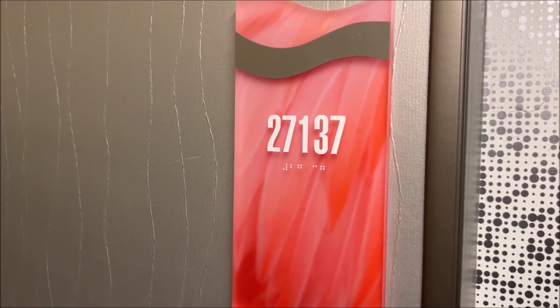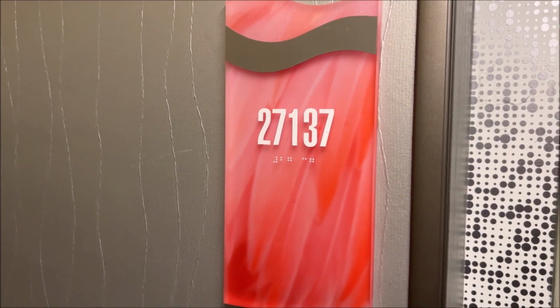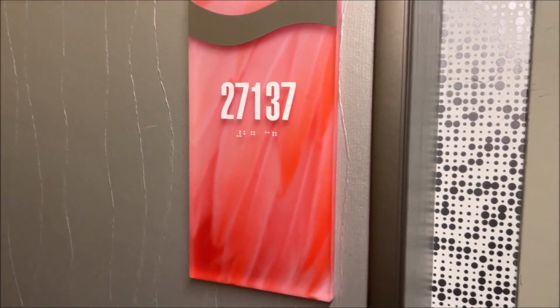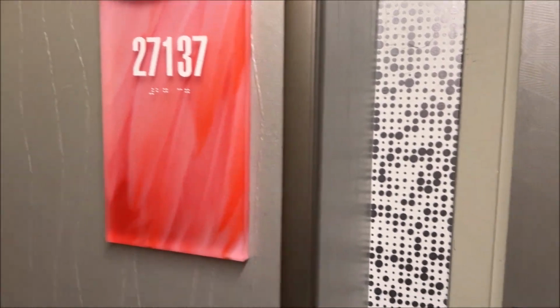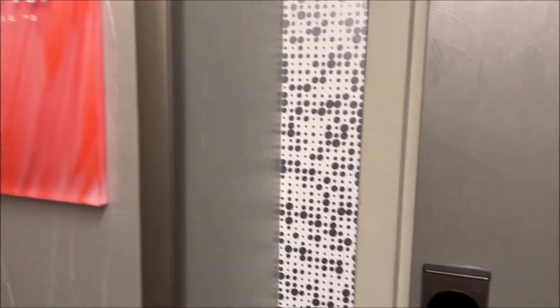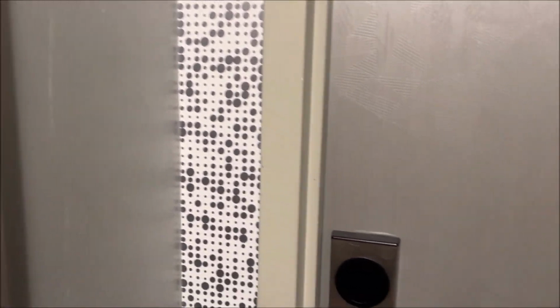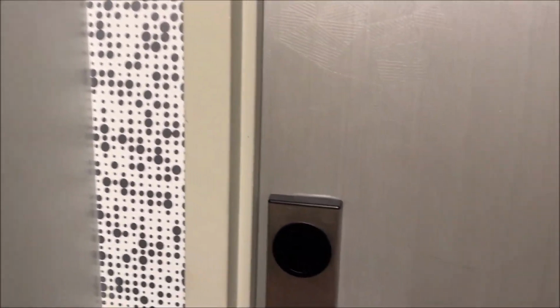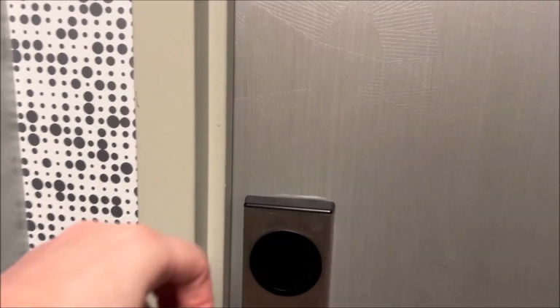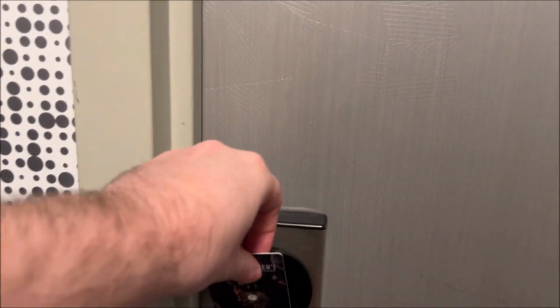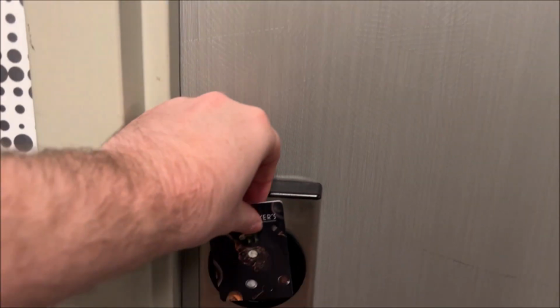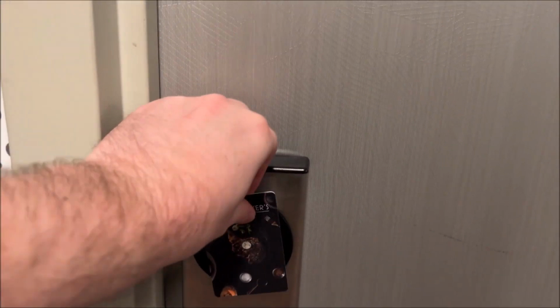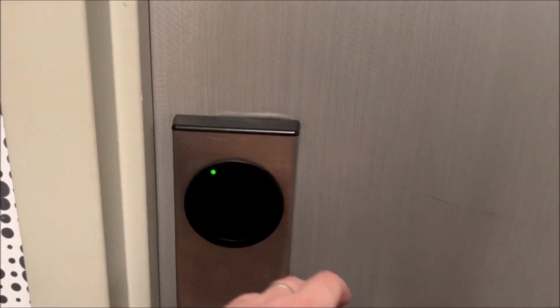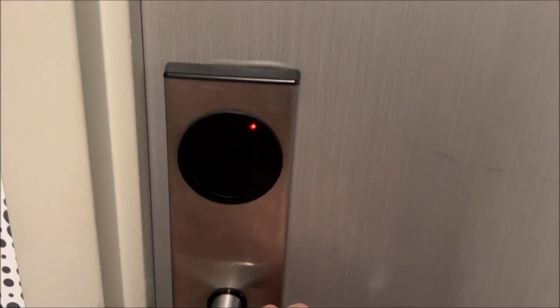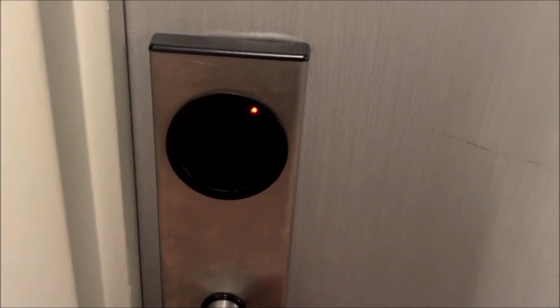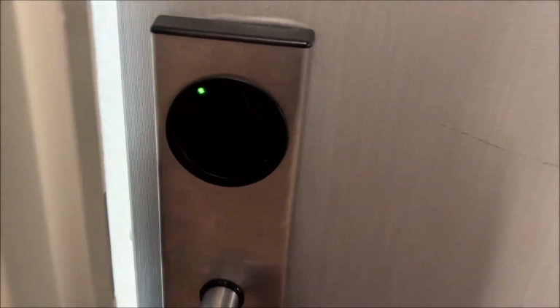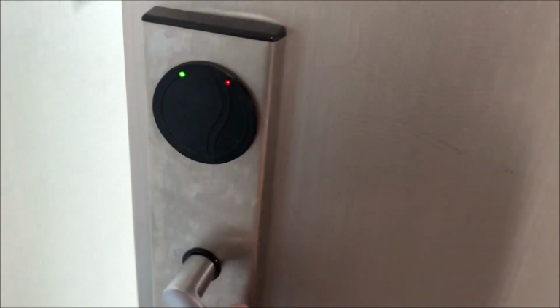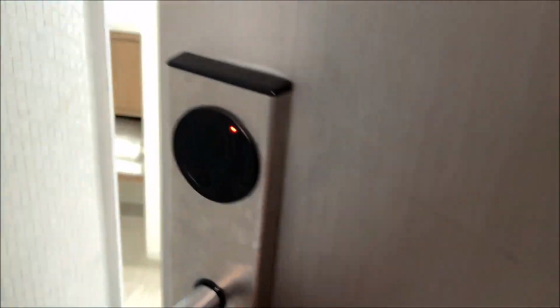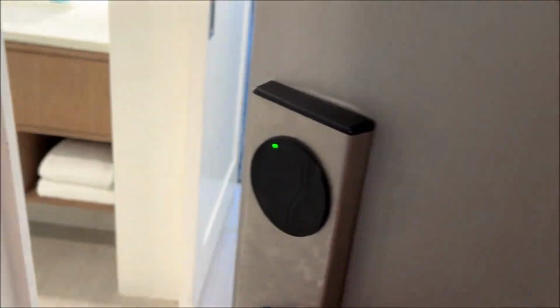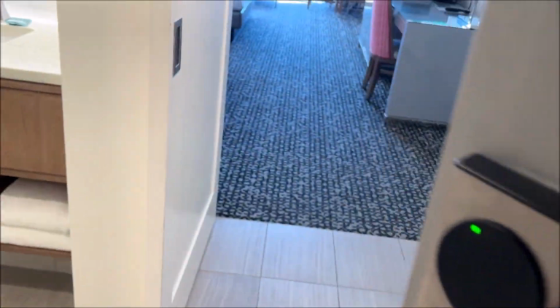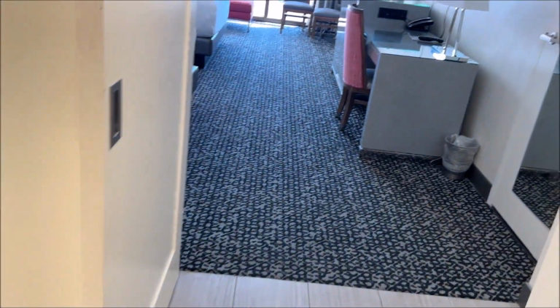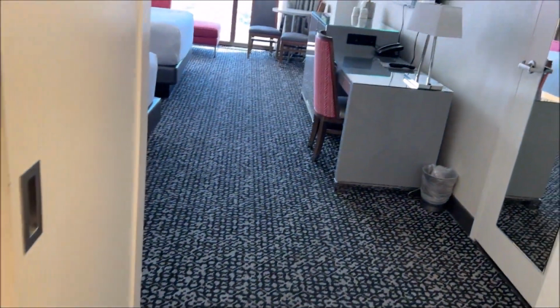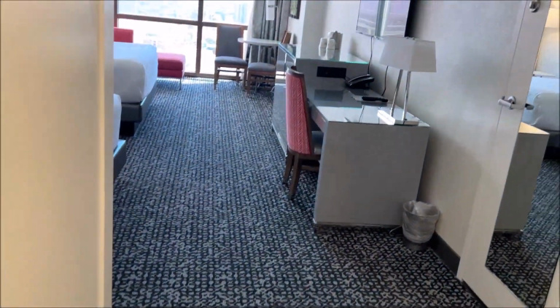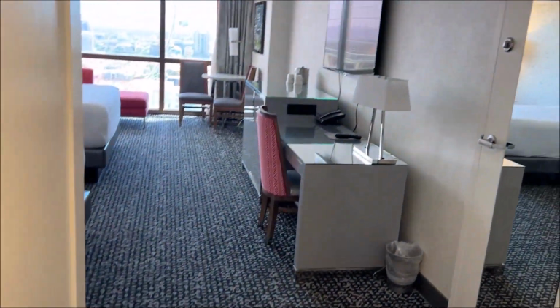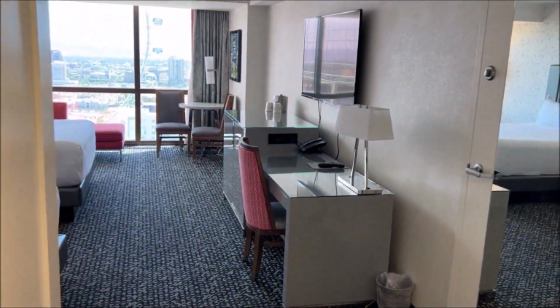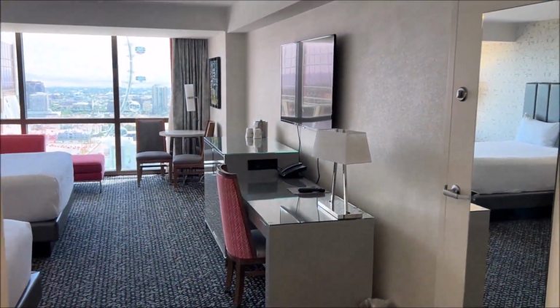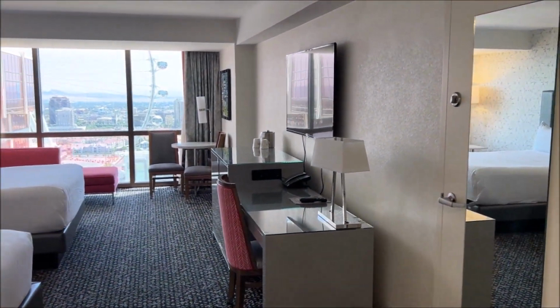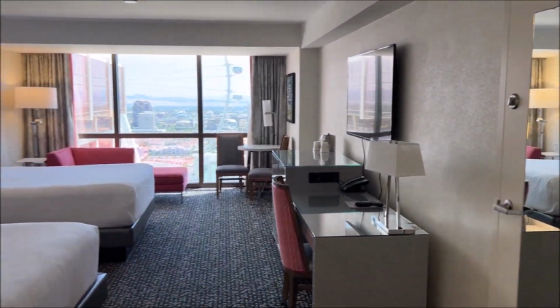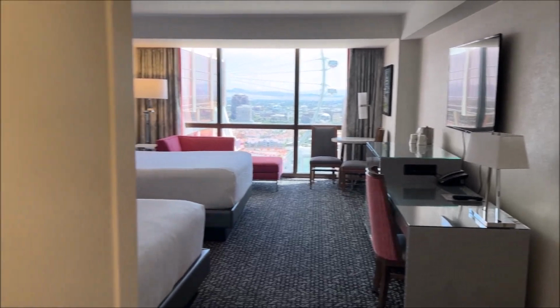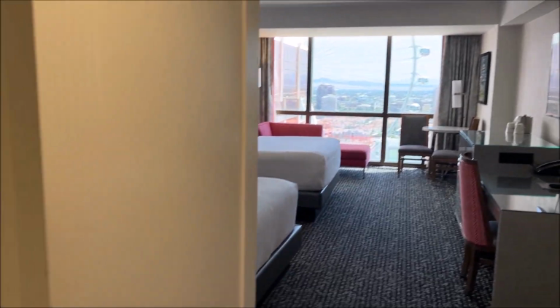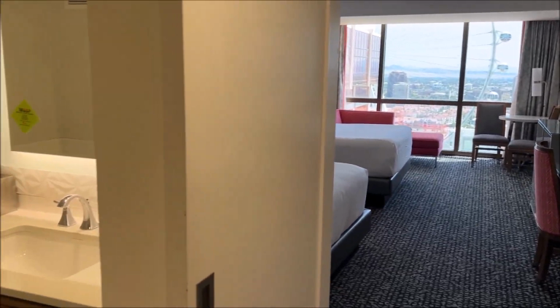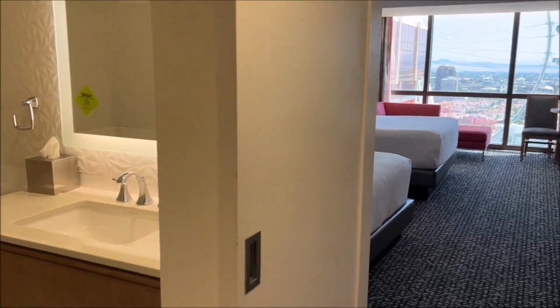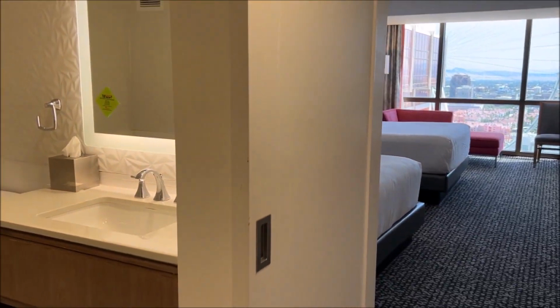This is a tour of room 27137 in the Flamingo Hotel and Casino in Las Vegas. This room is a two-queen Flamingo executive room.